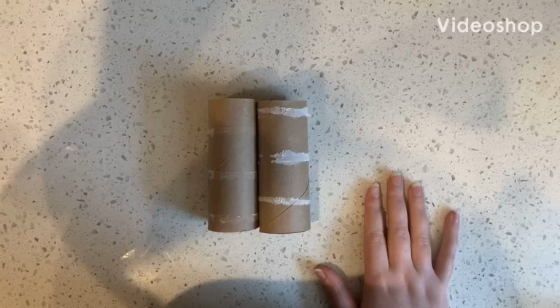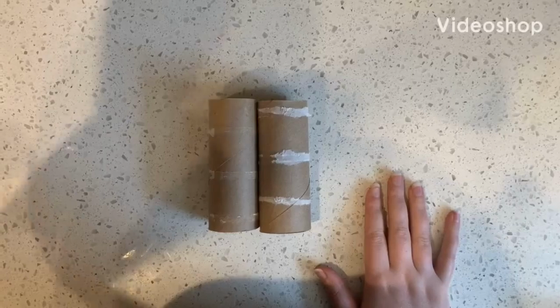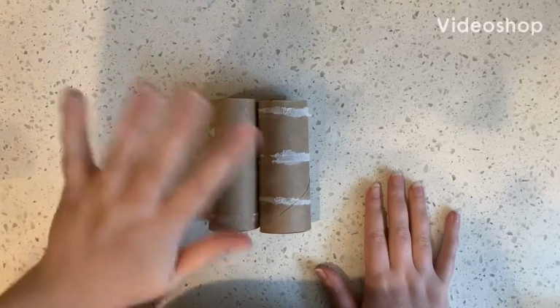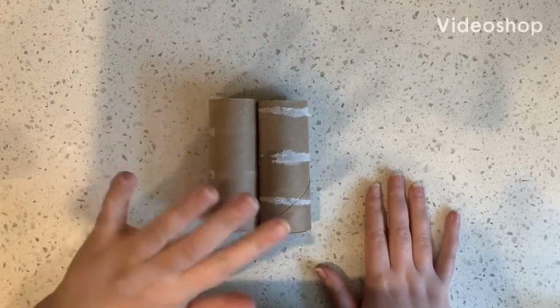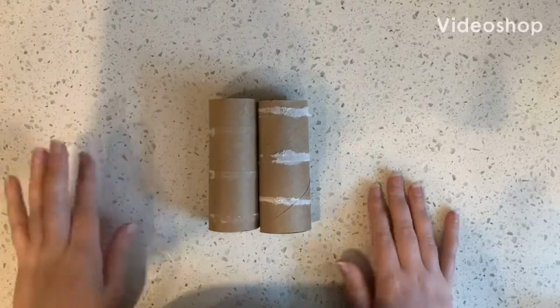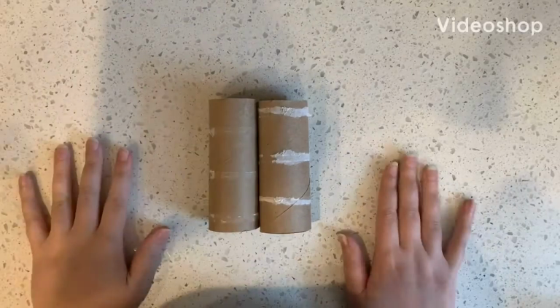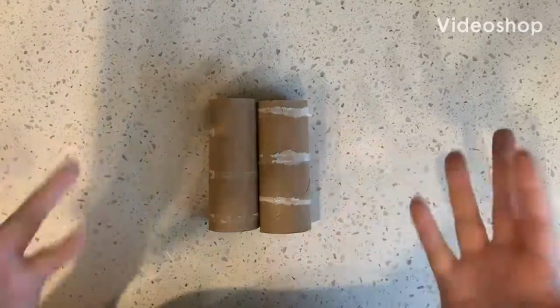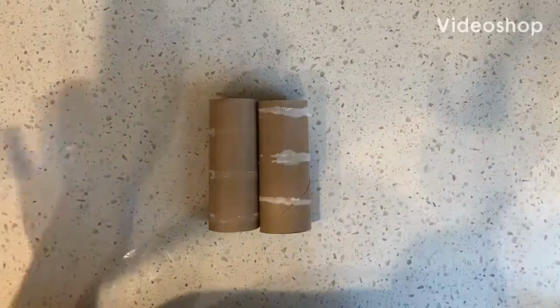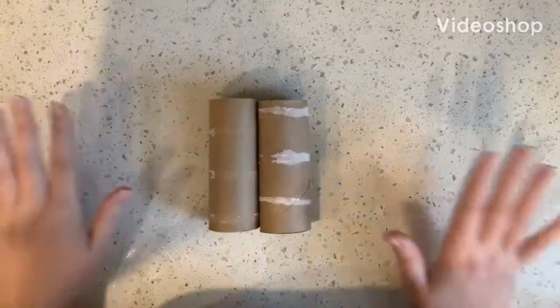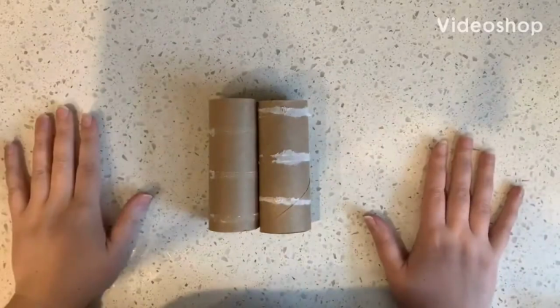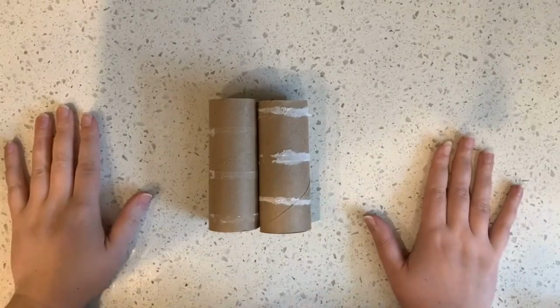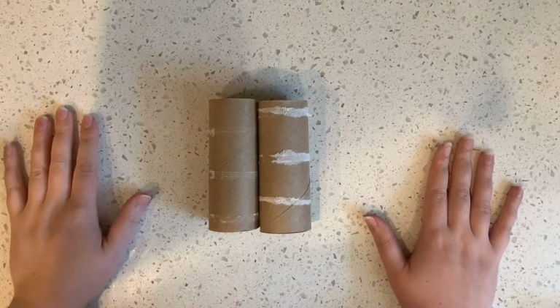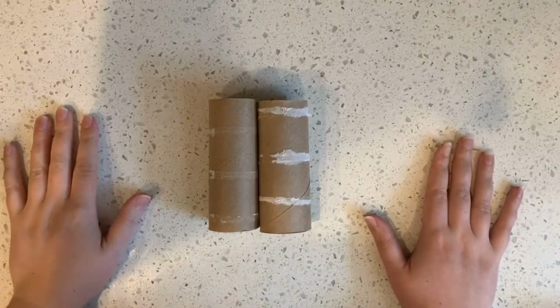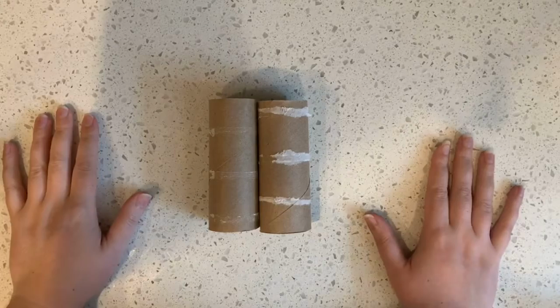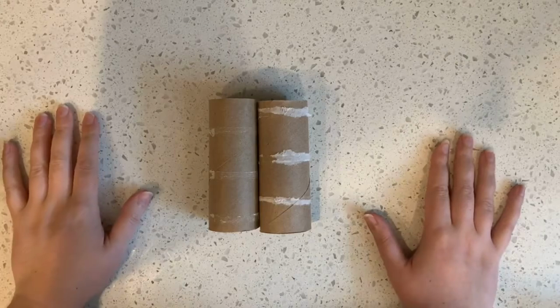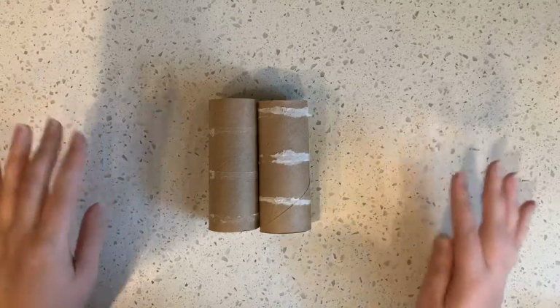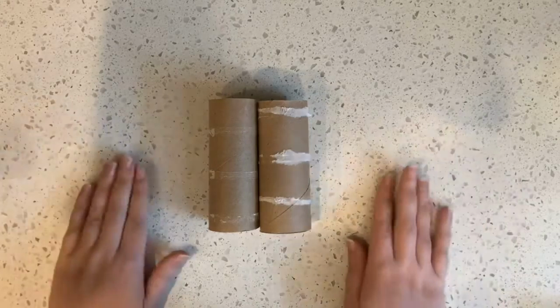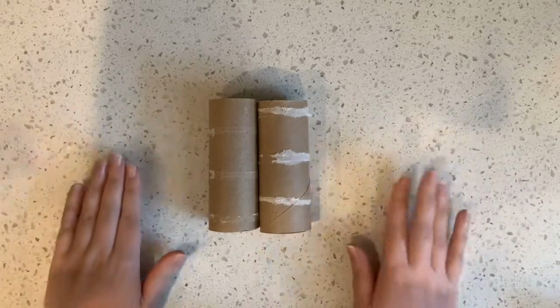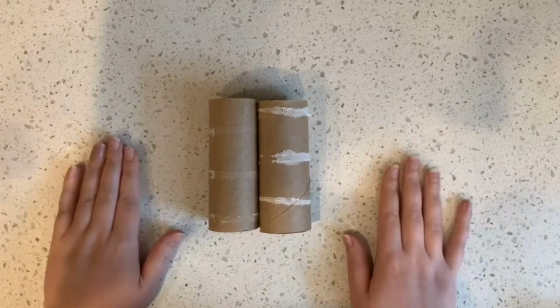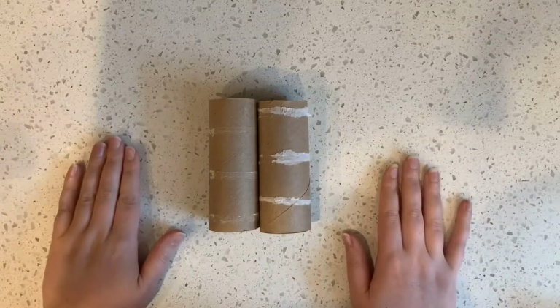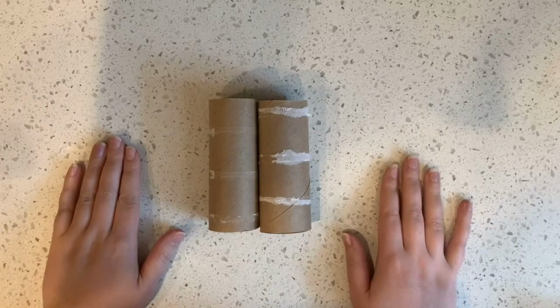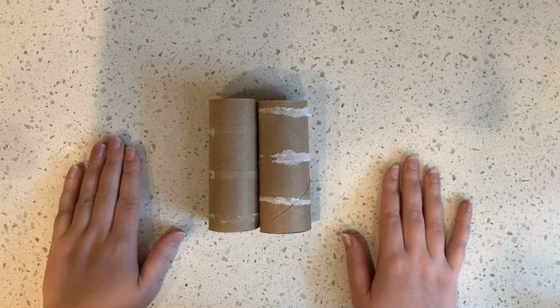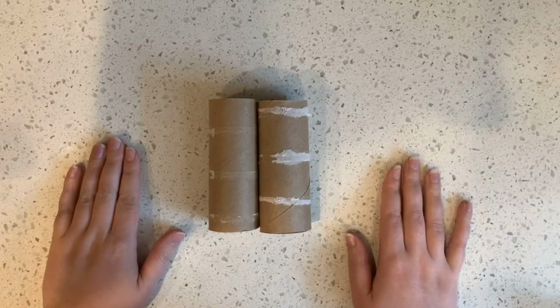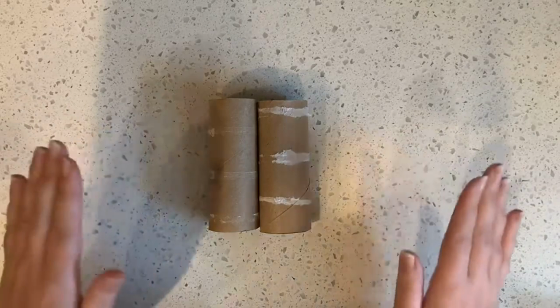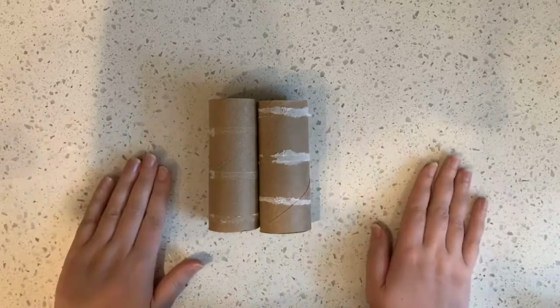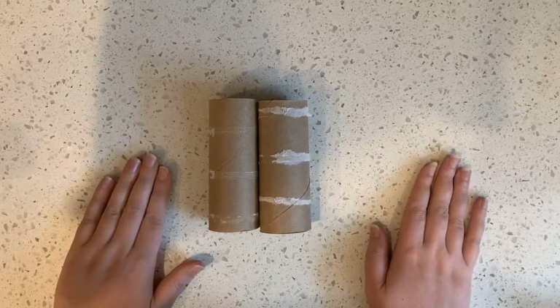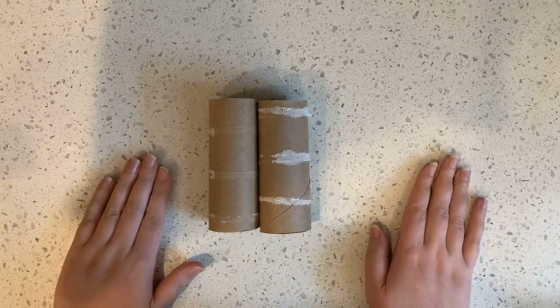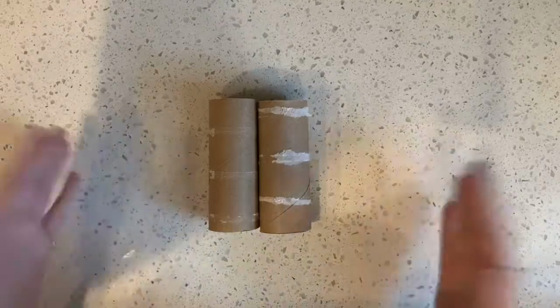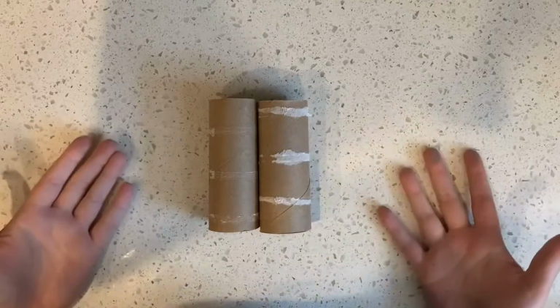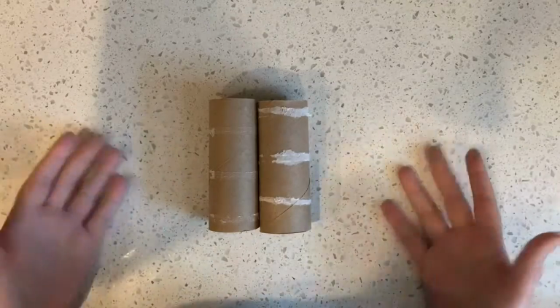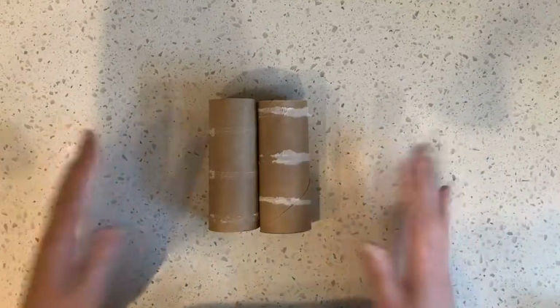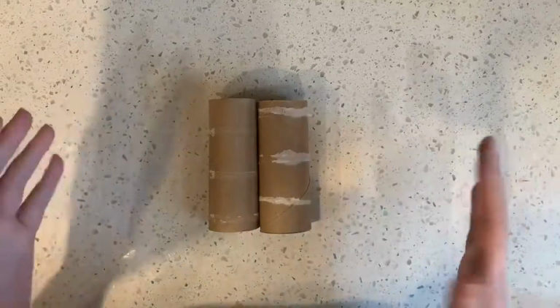Hi friends! Happy Crafty Day! This is super exciting because I love to make things — and anything that you make can be a craft.